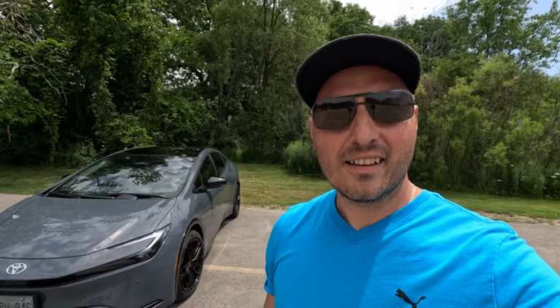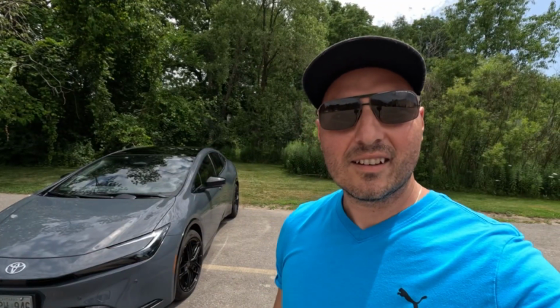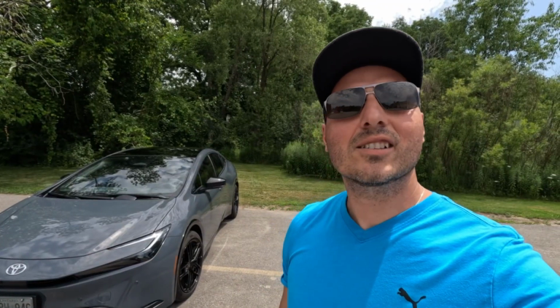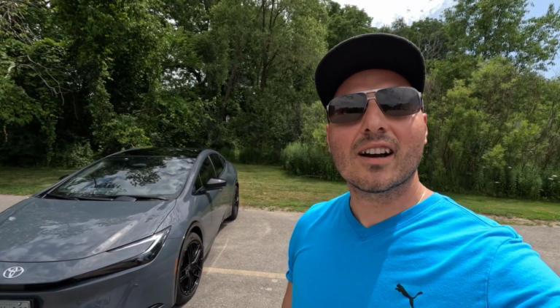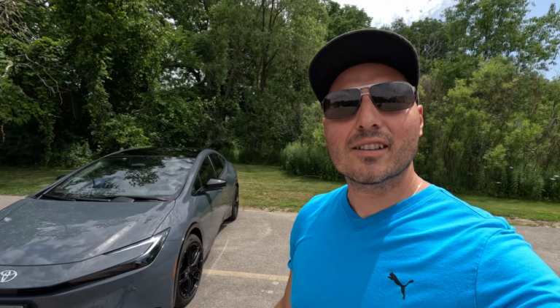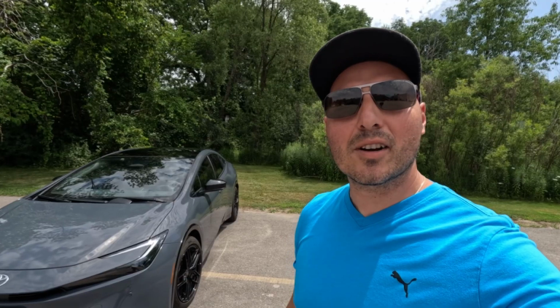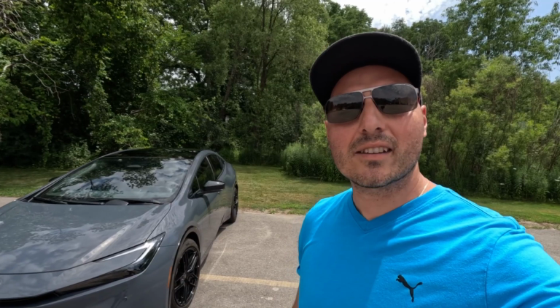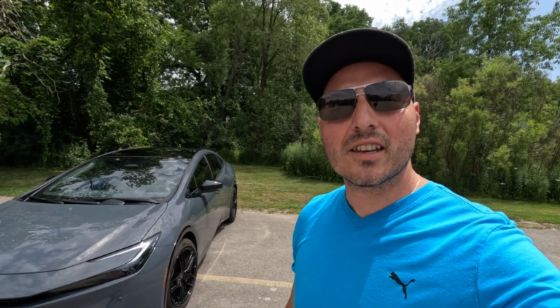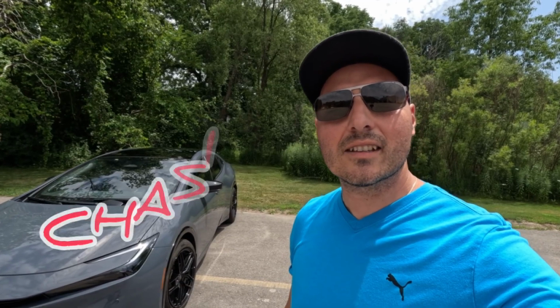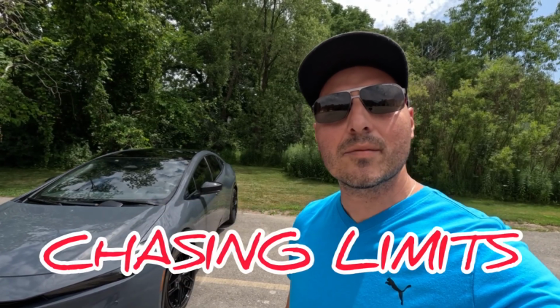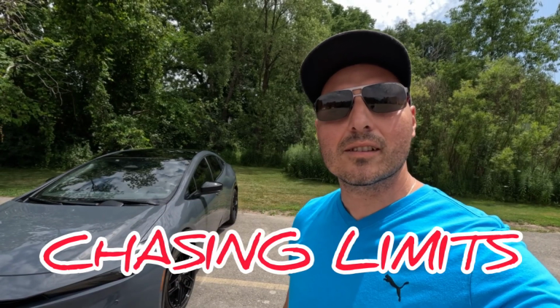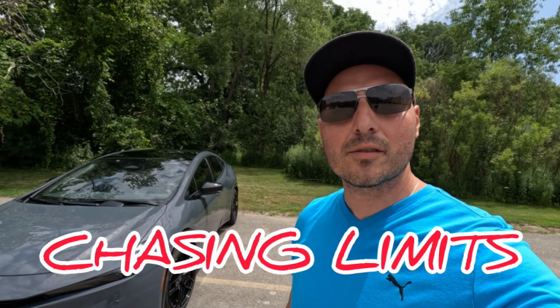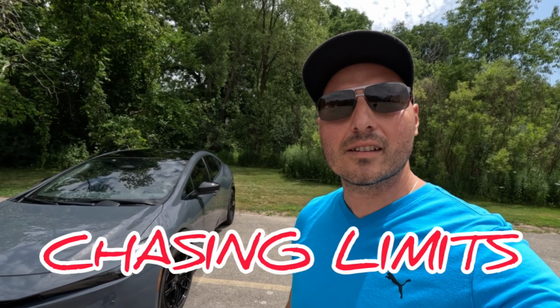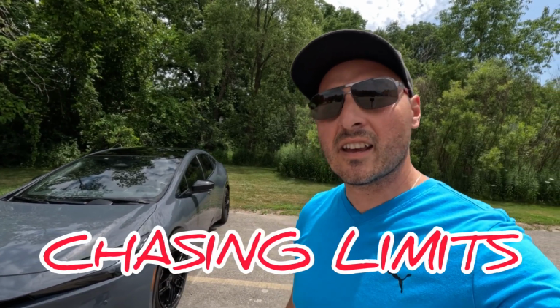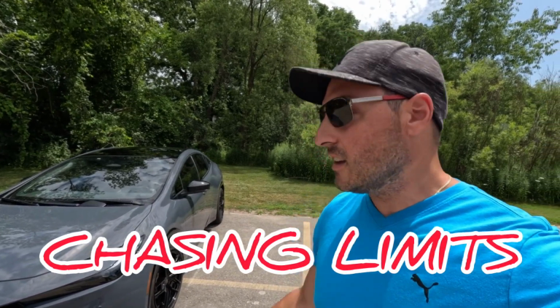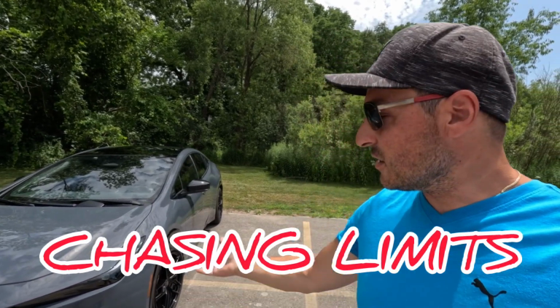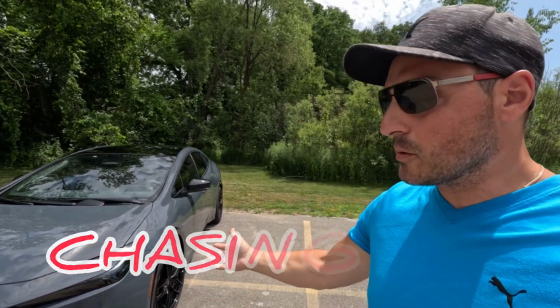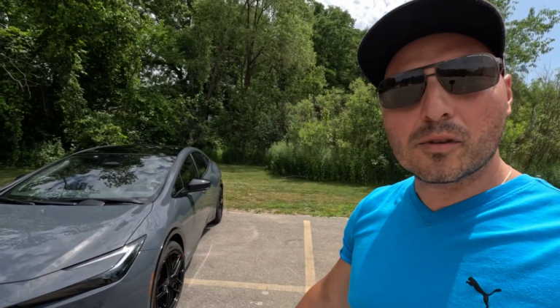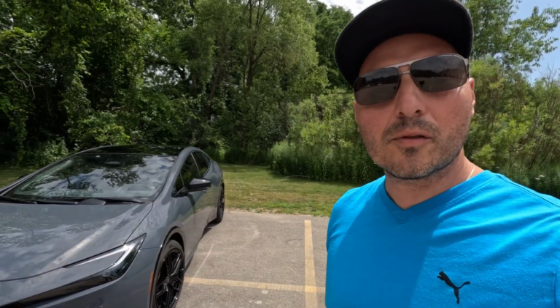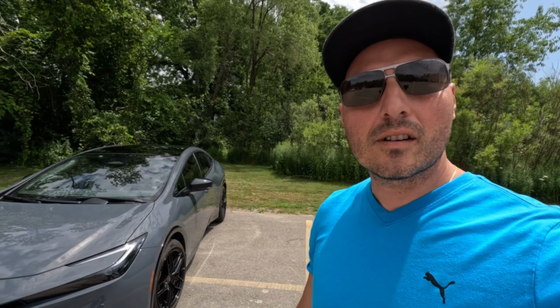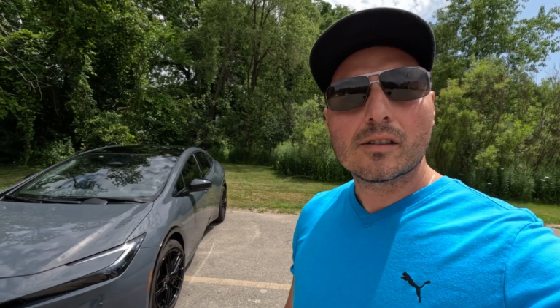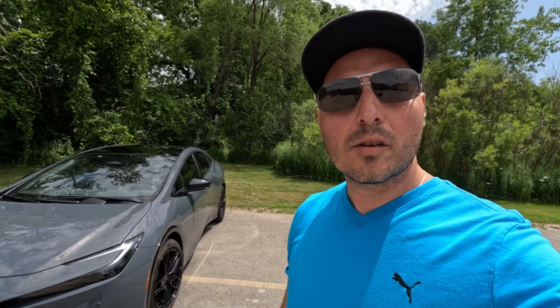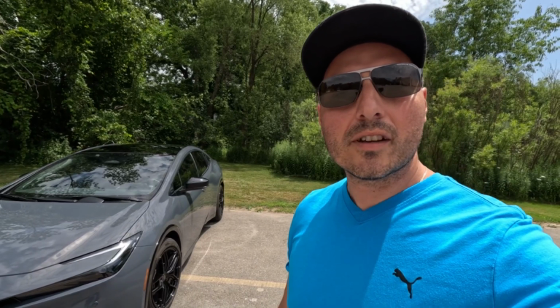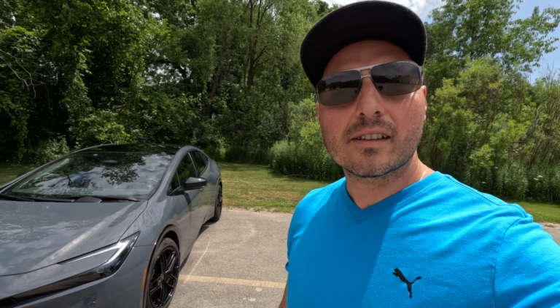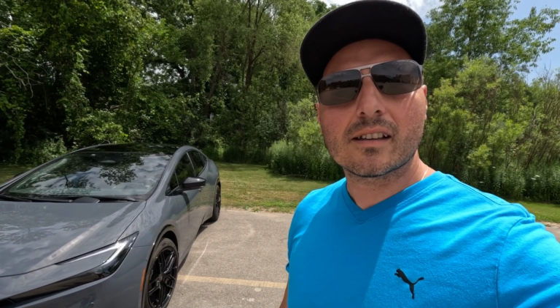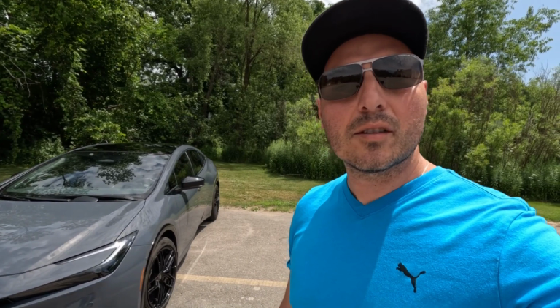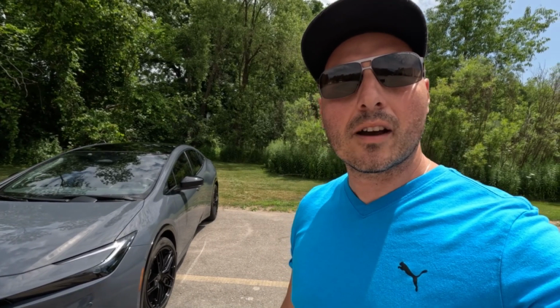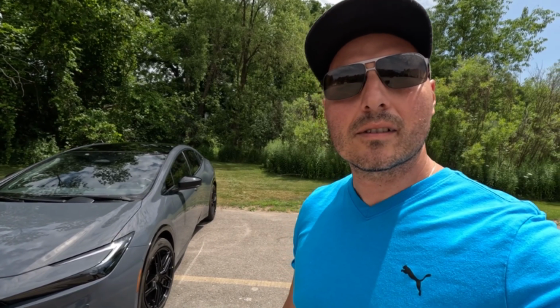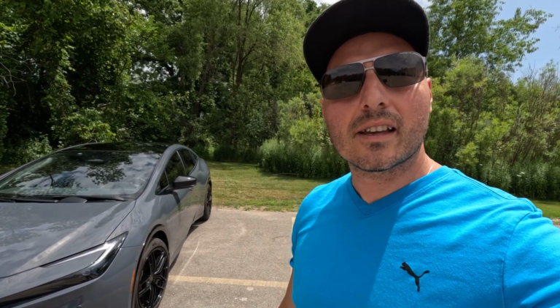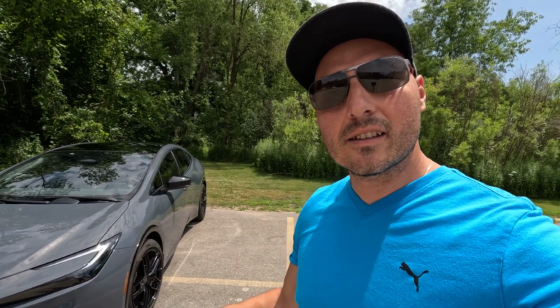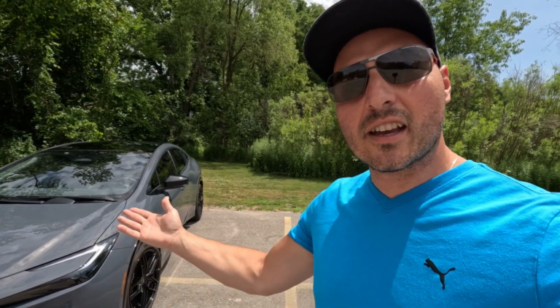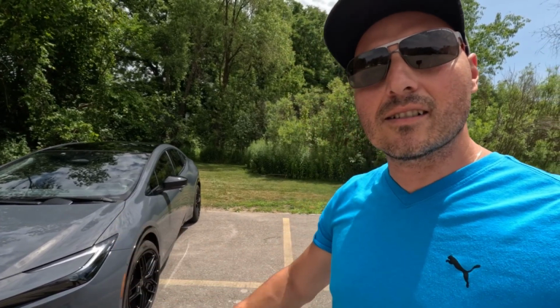What's going on guys, welcome back to Chasing Limits. Here we are today with this 2024 Toyota Prius XSC Prime — let's get it and check it out.